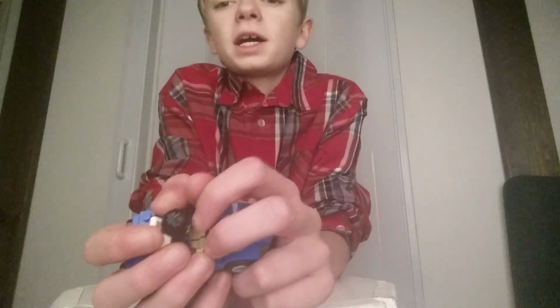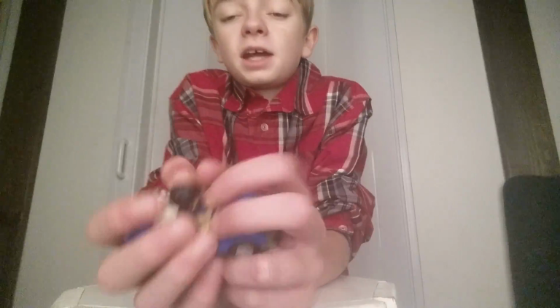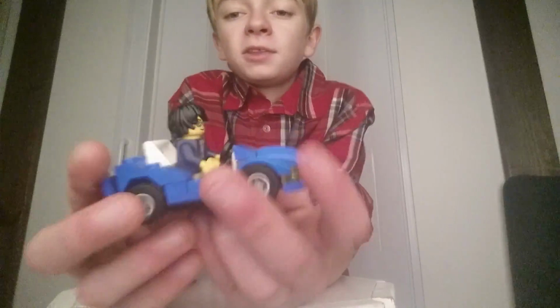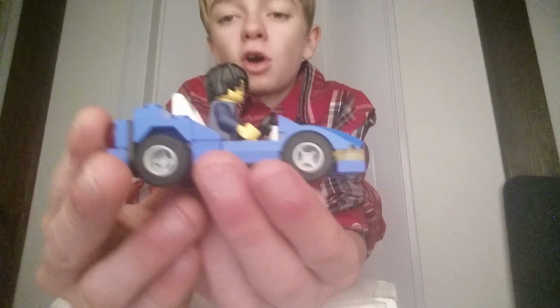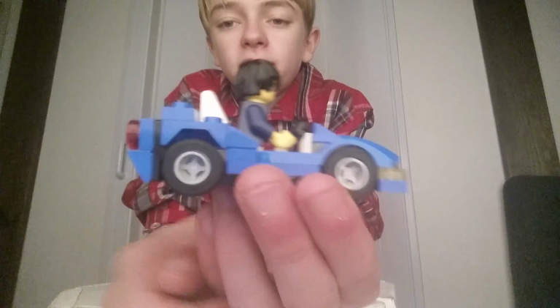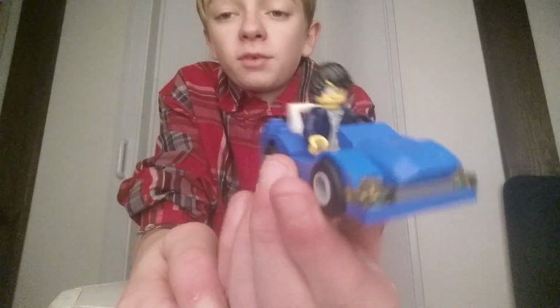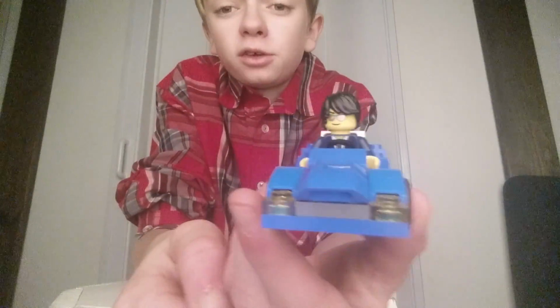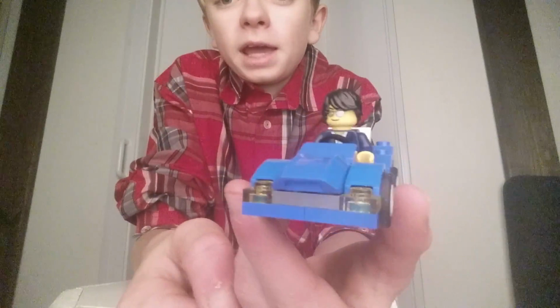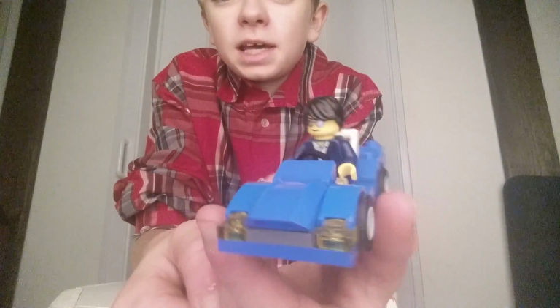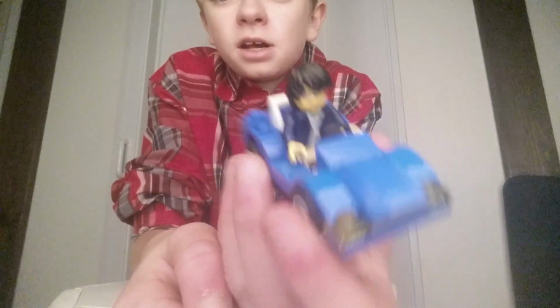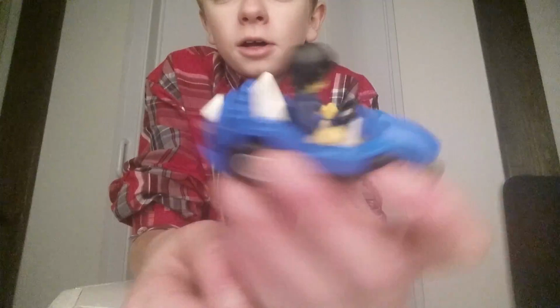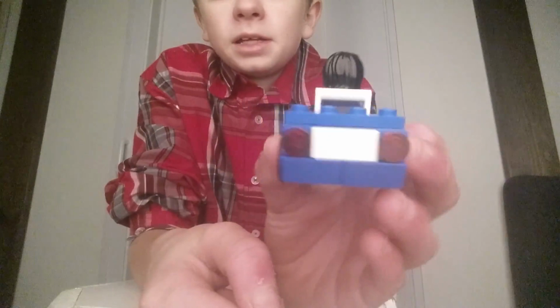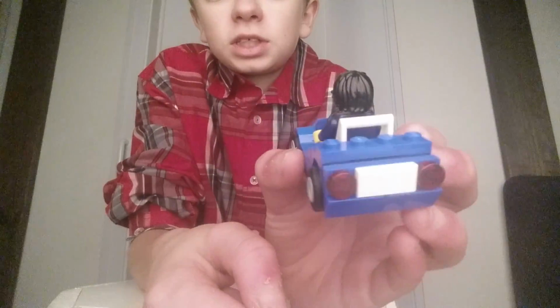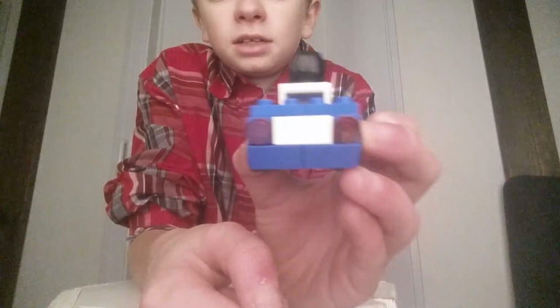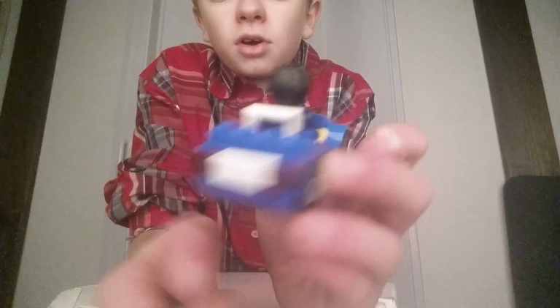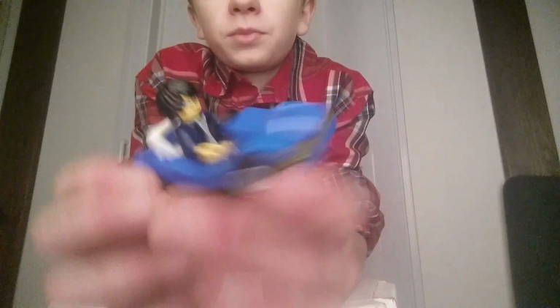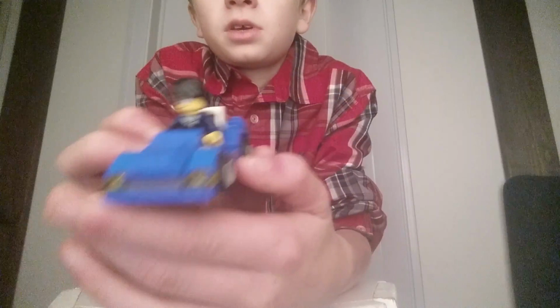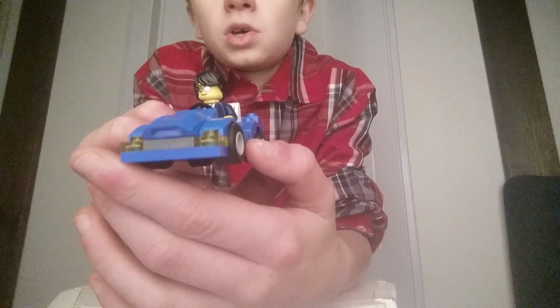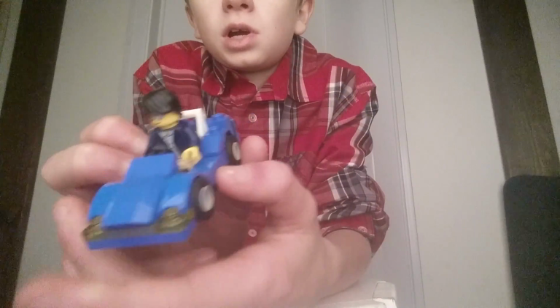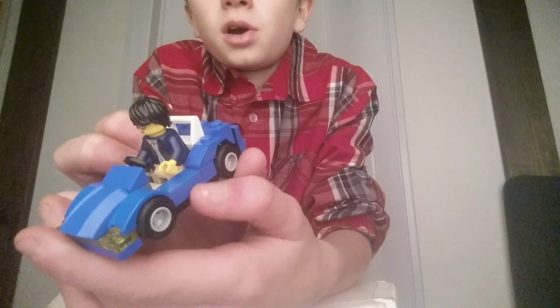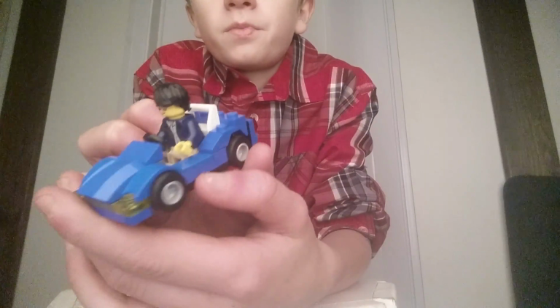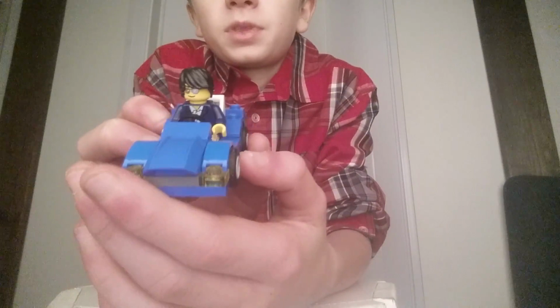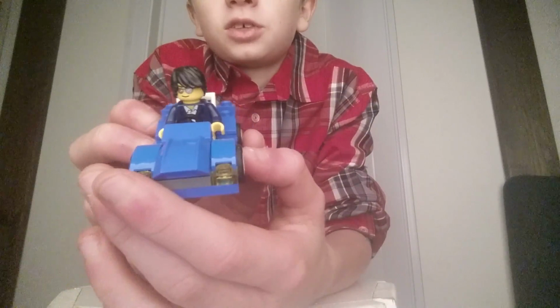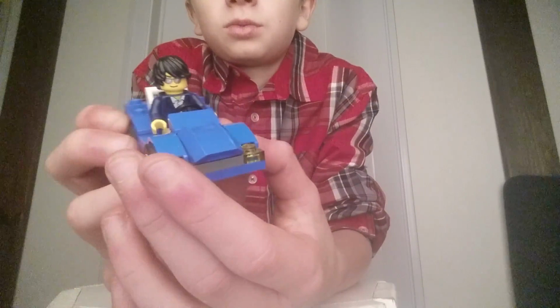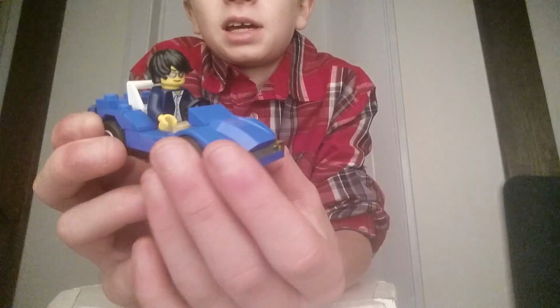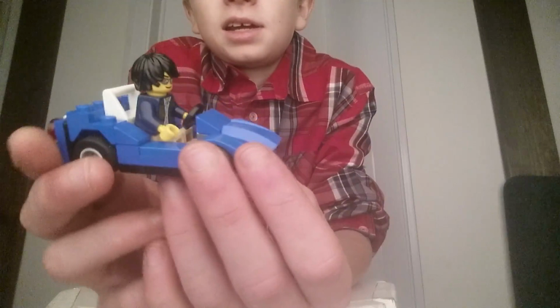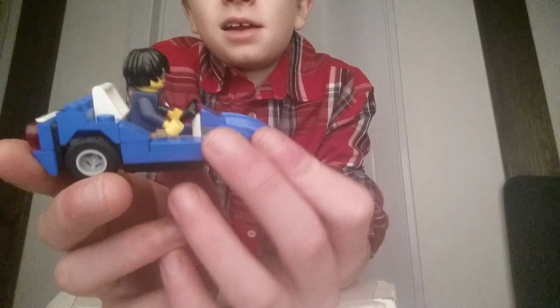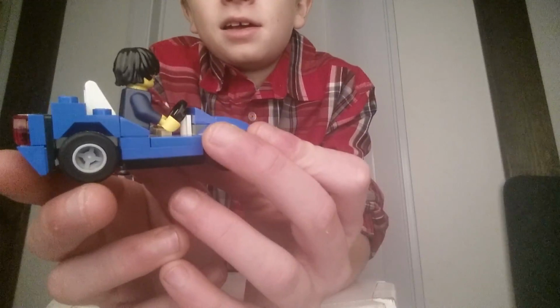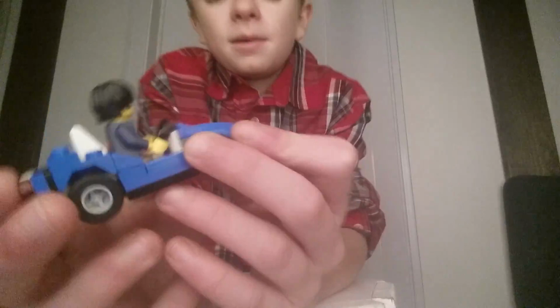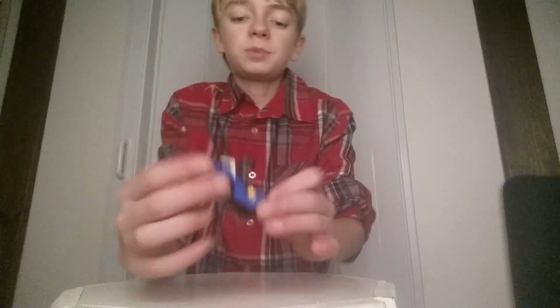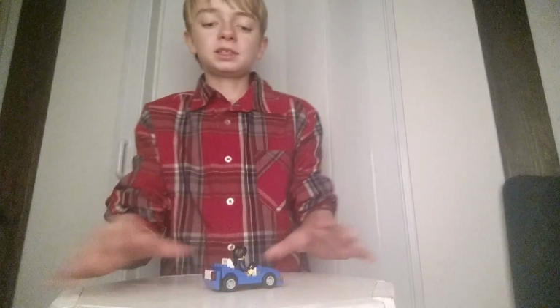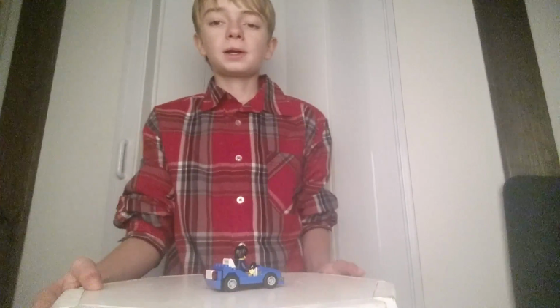So today we have a little car set here from the Lego Creator set. It's just a tiny little car. Got a little swag guy in there. Spin this thing around.